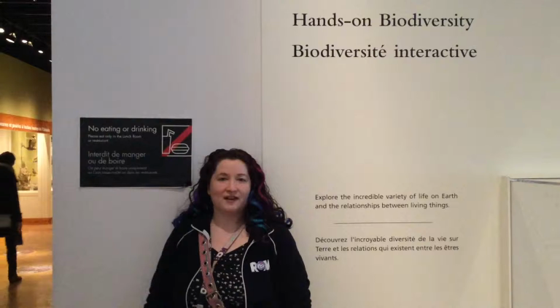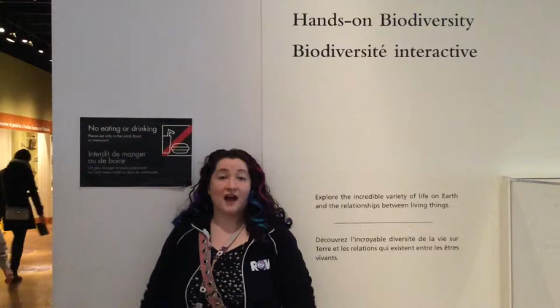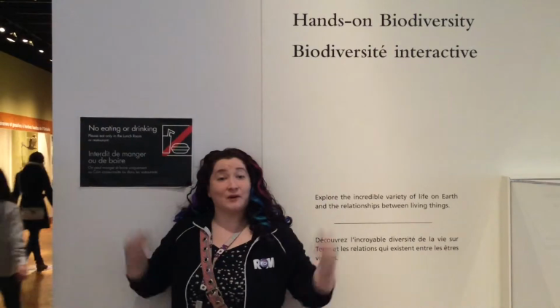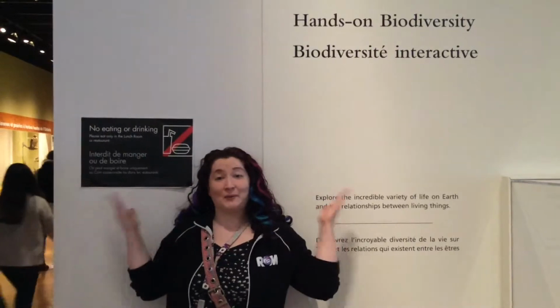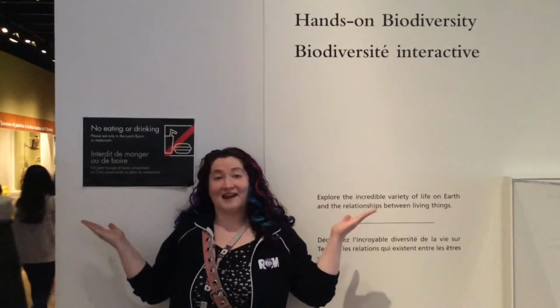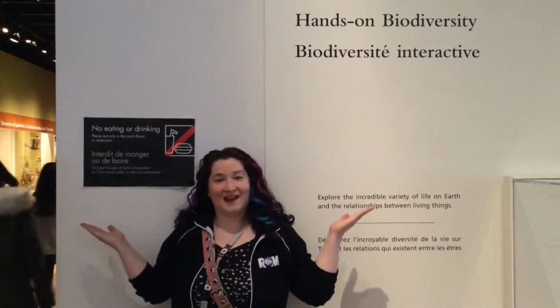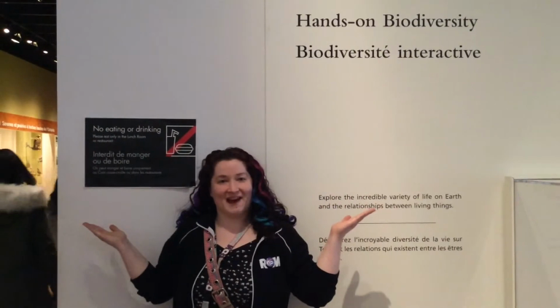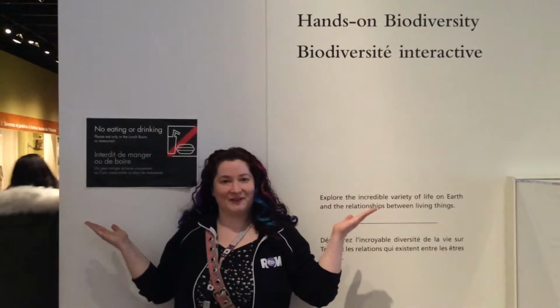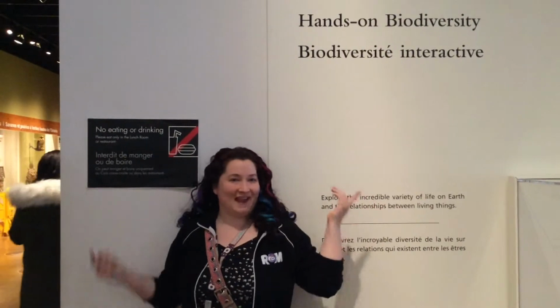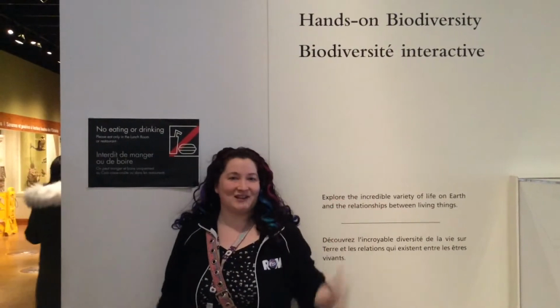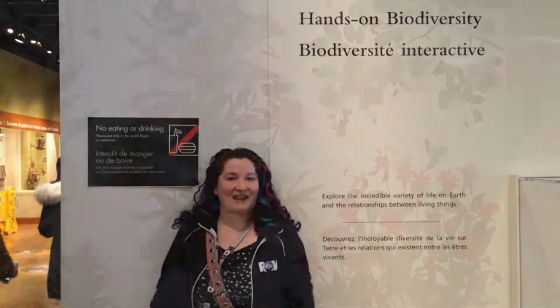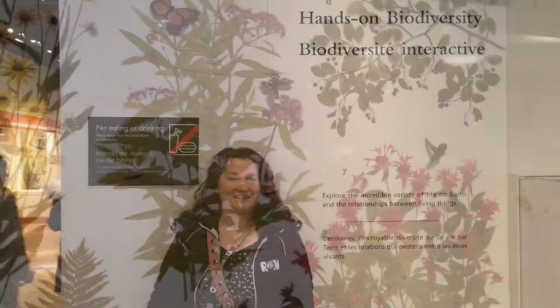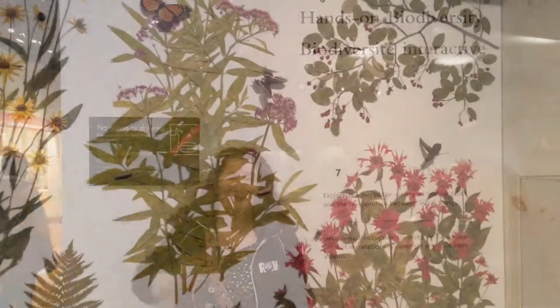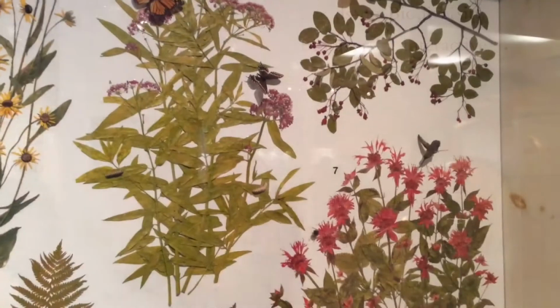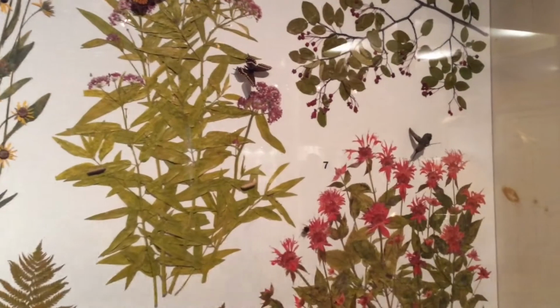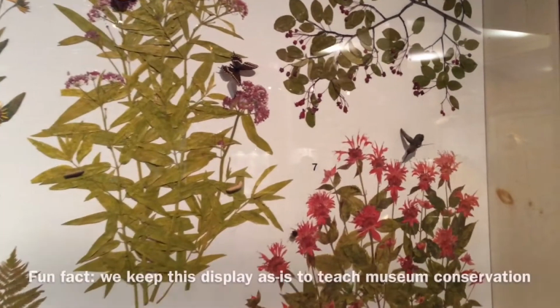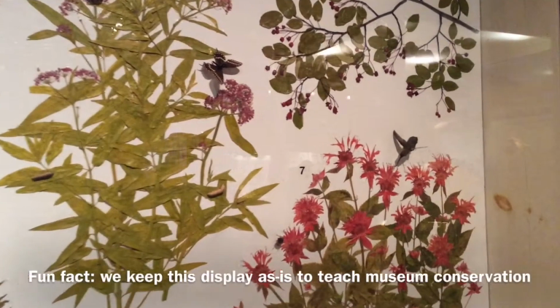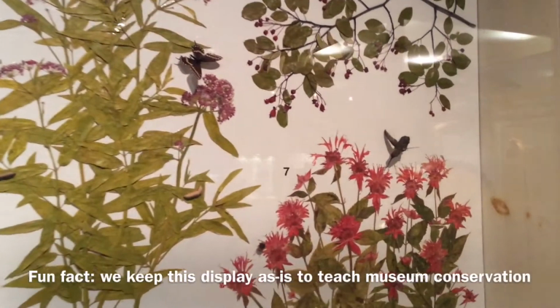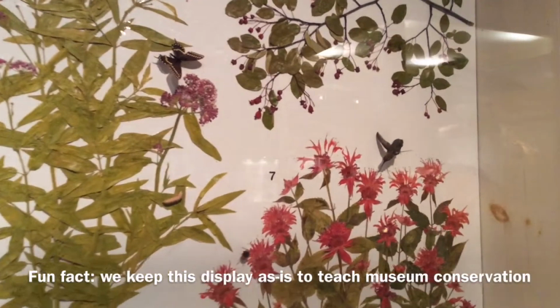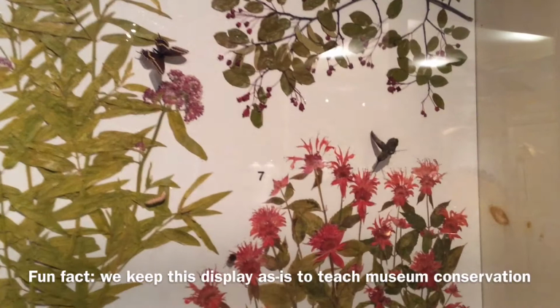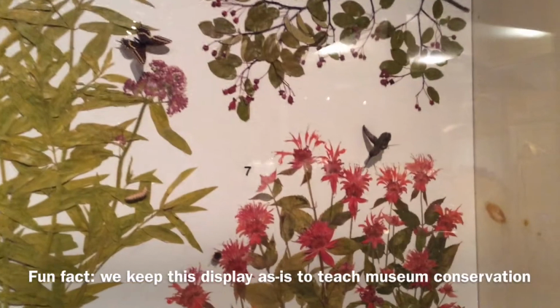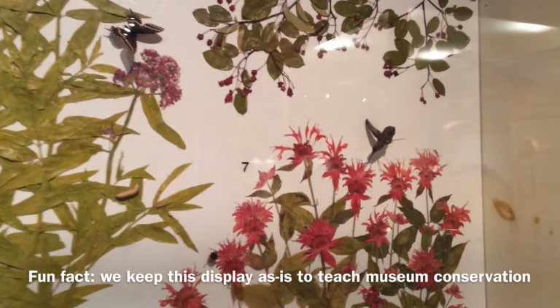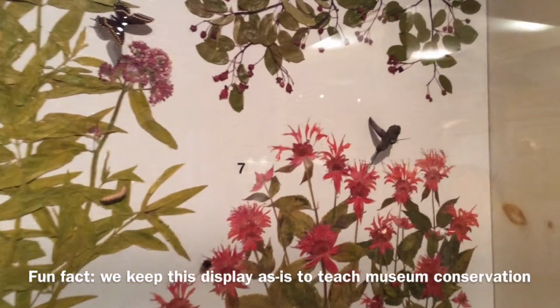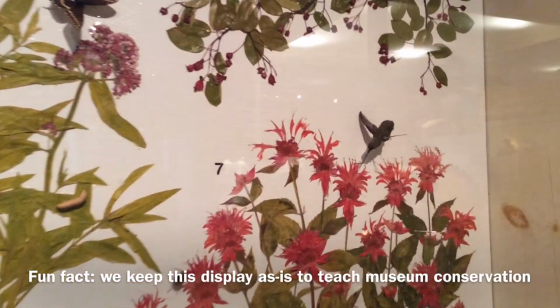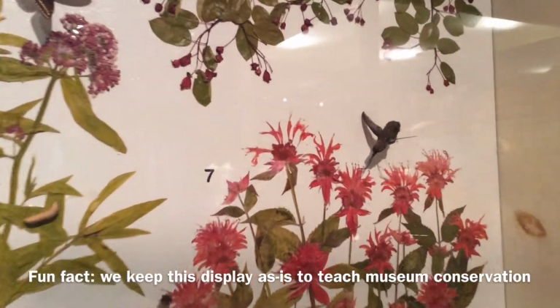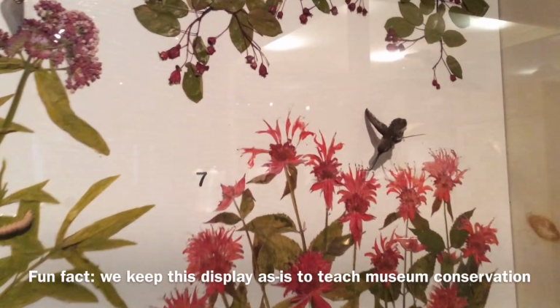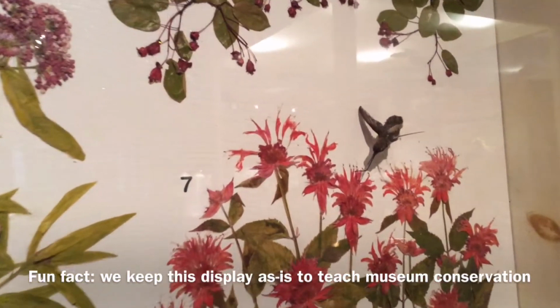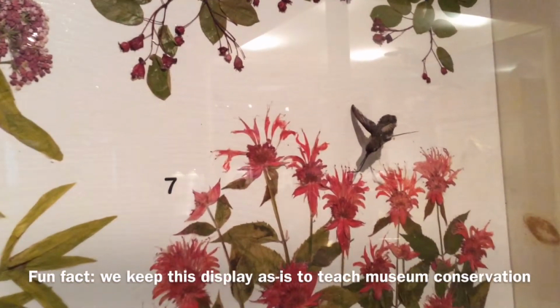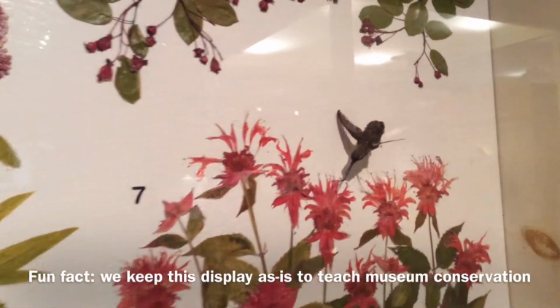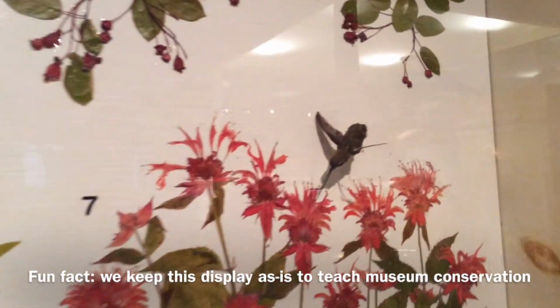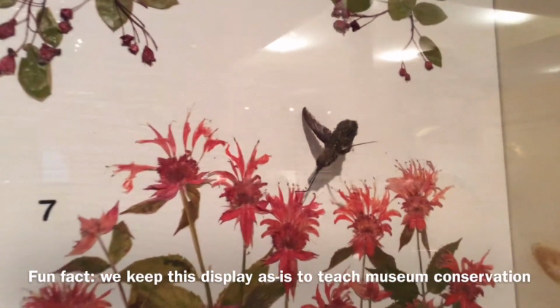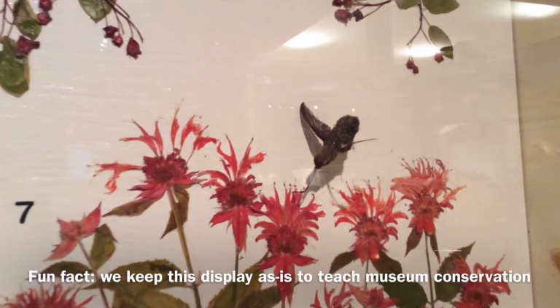Ever wonder why you can't have food in hands-on galleries? Can you spot the problem in this display? Look at the hummingbird — it's missing the feathers on its wing.